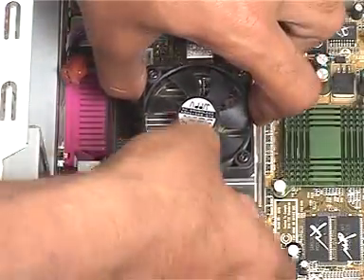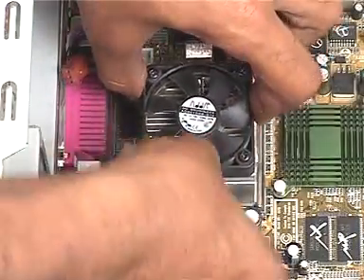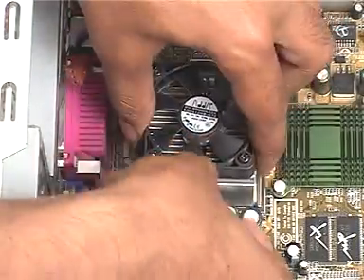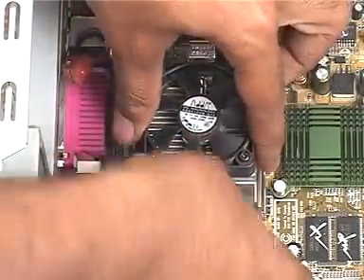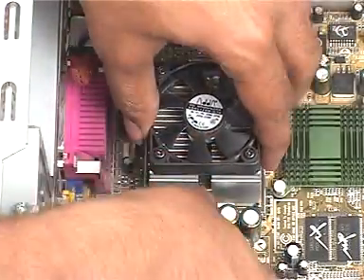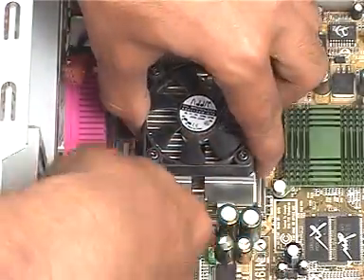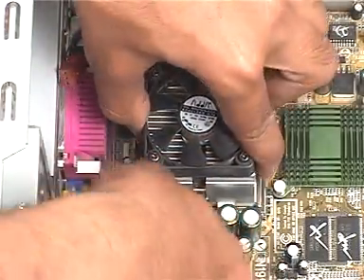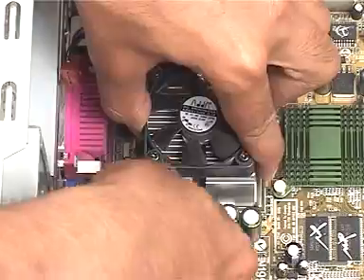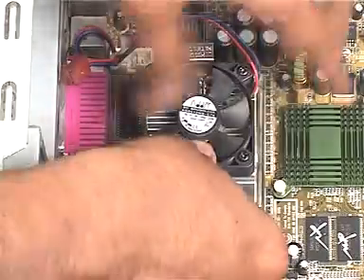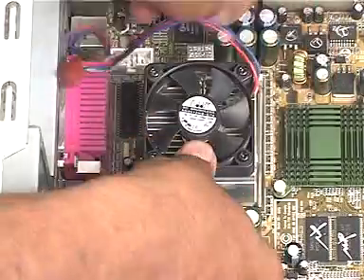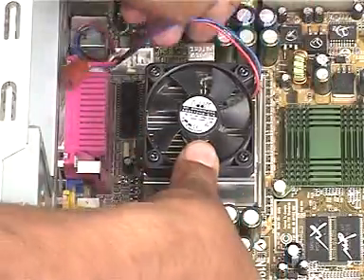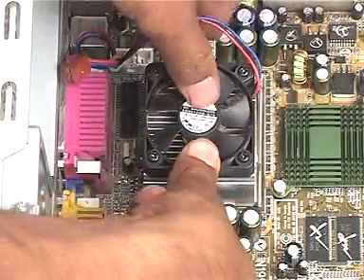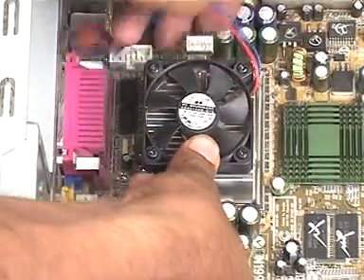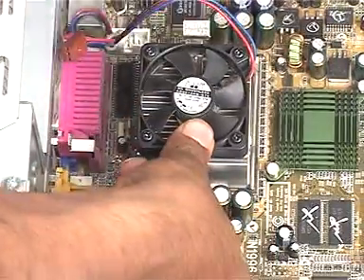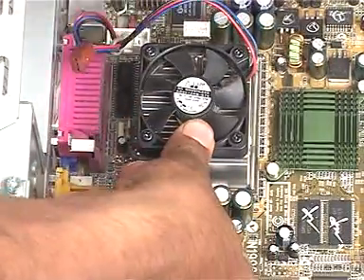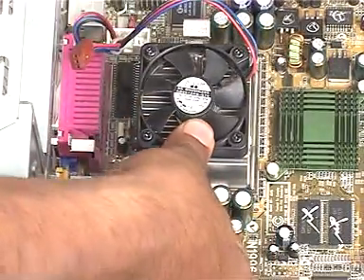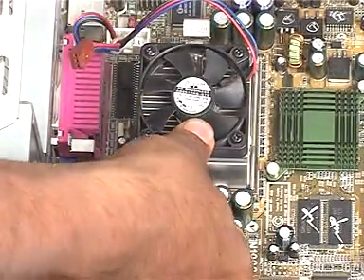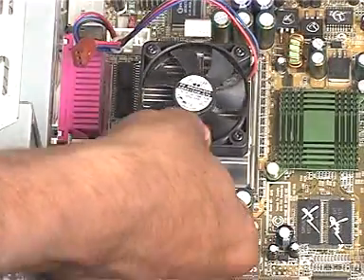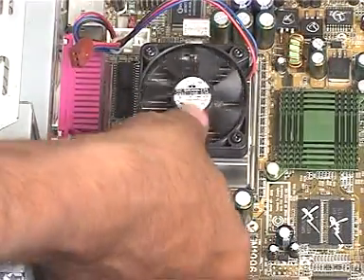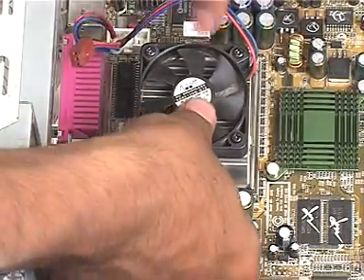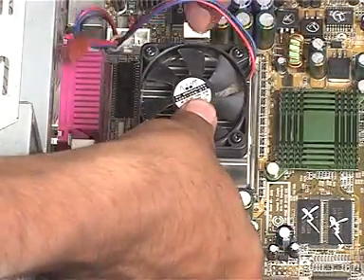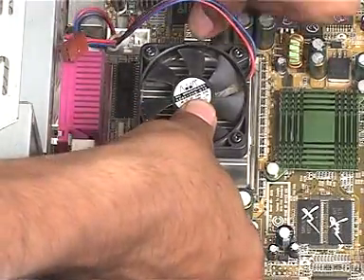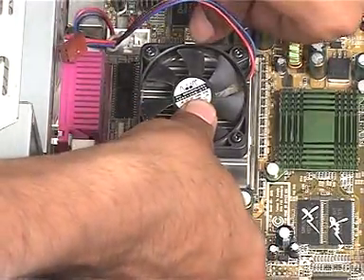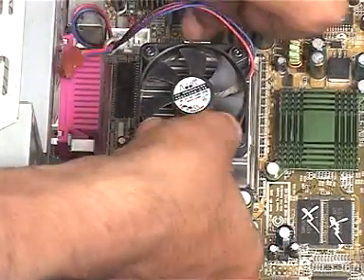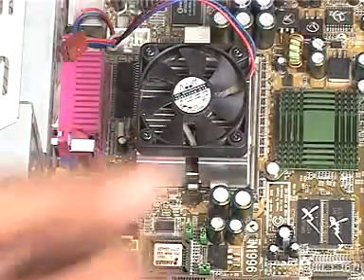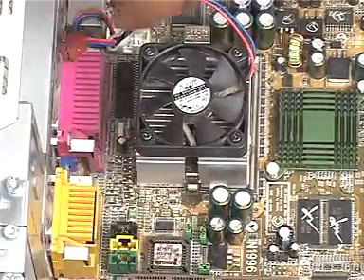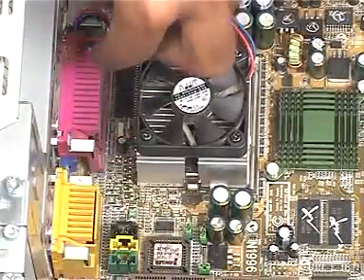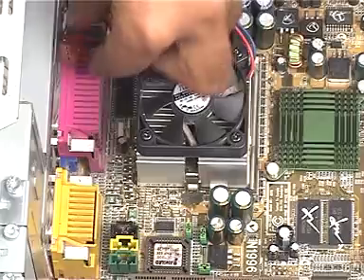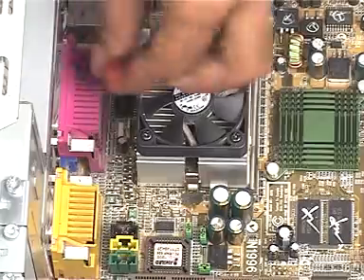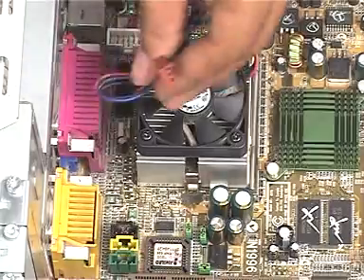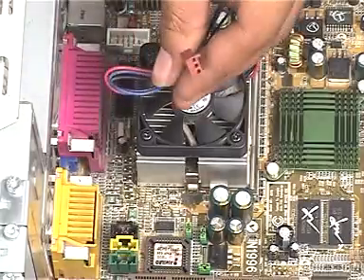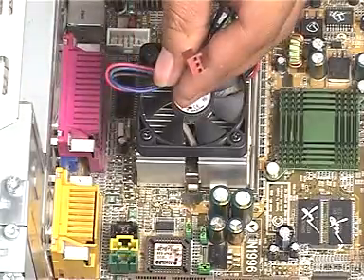In some motherboards, instead of a processor socket, there is a processor slot into which we slide the processor to fix it.